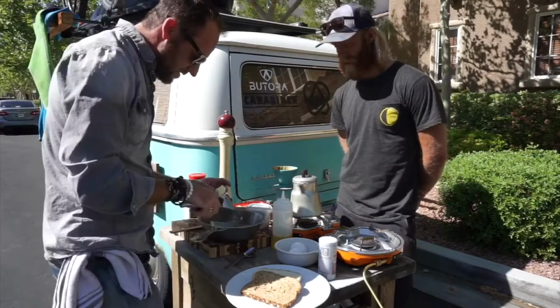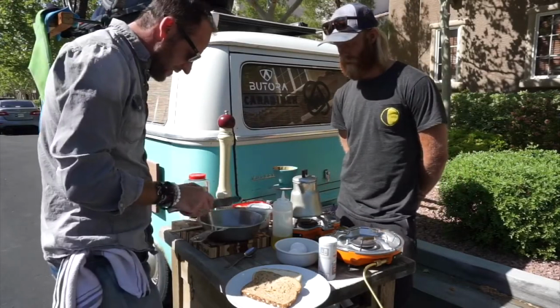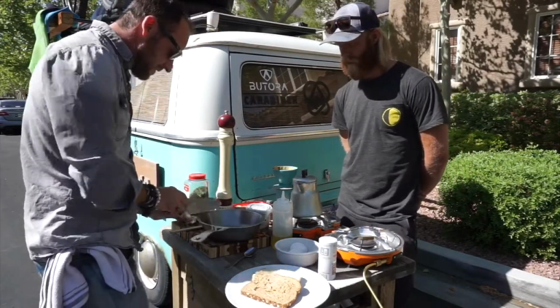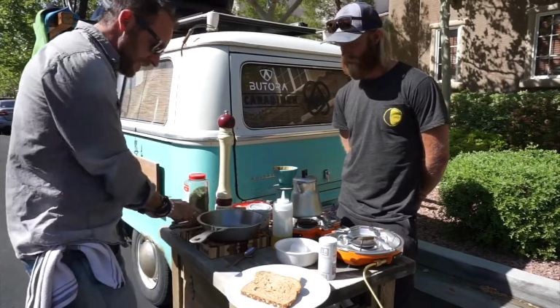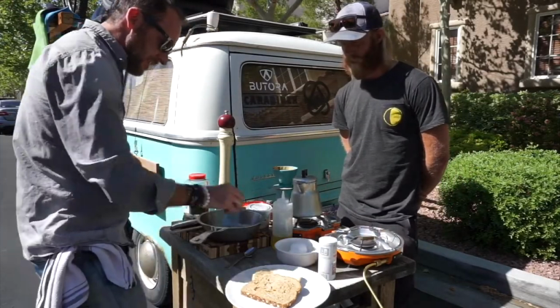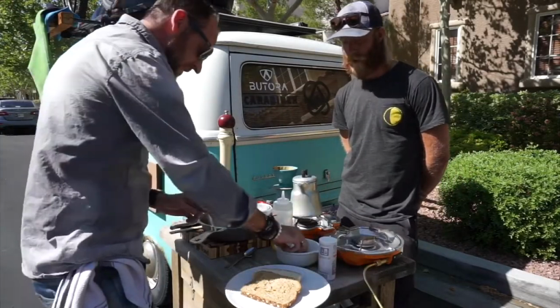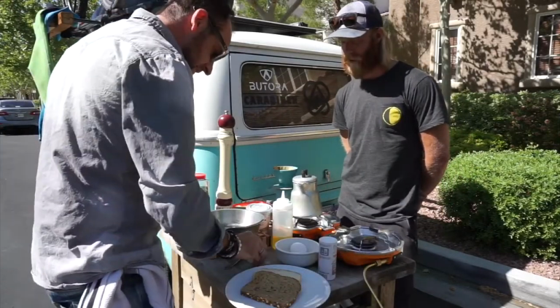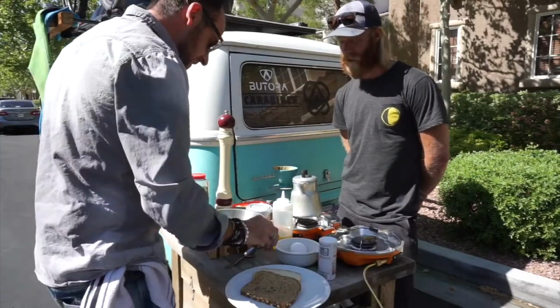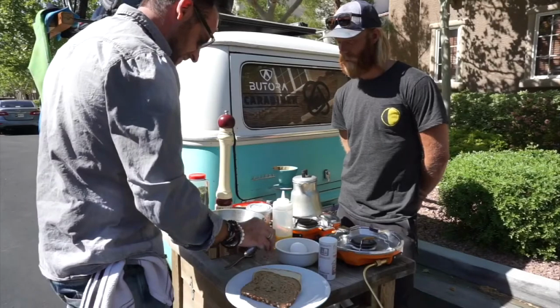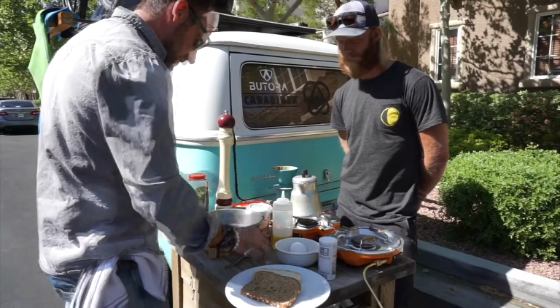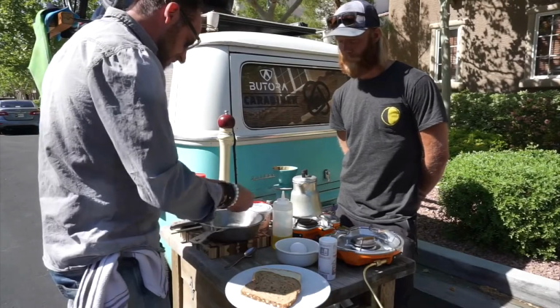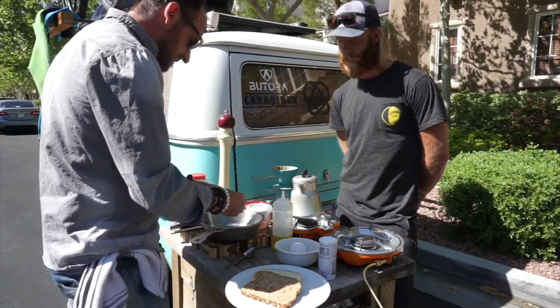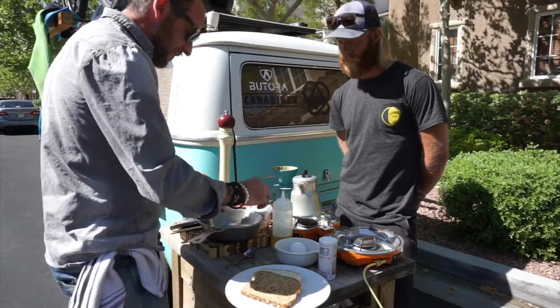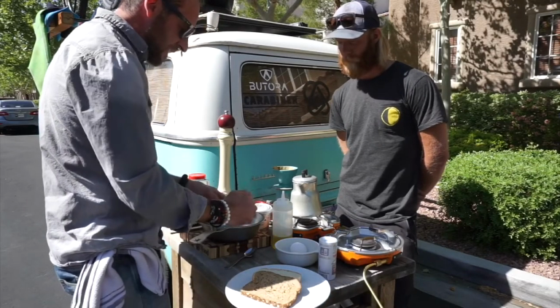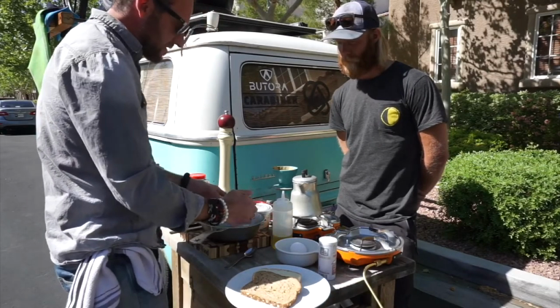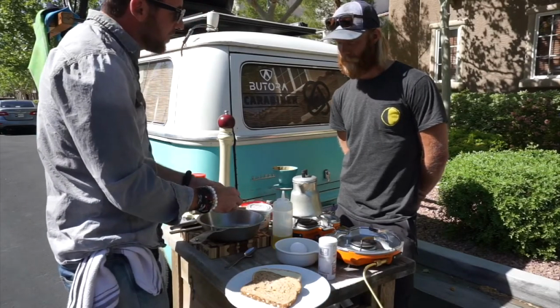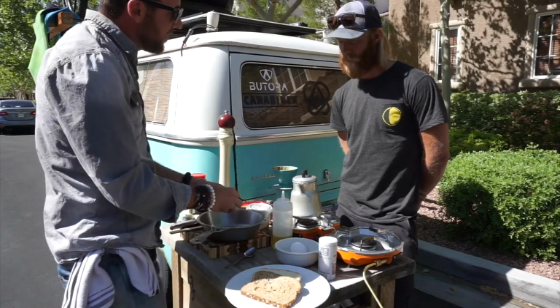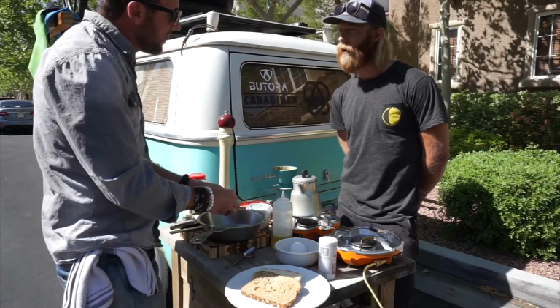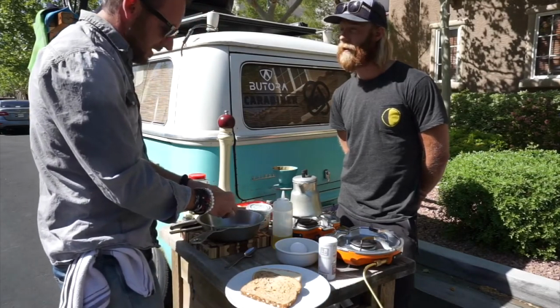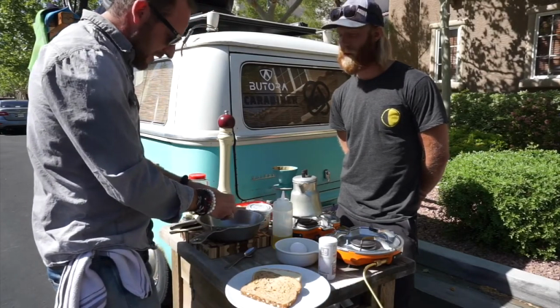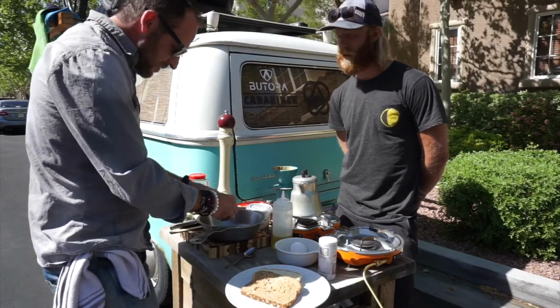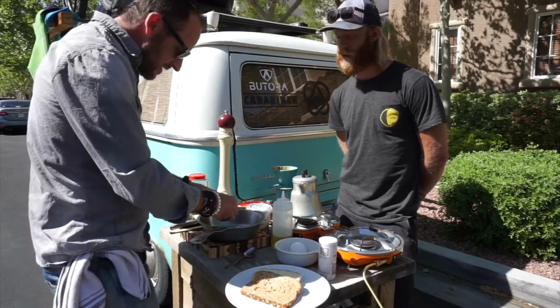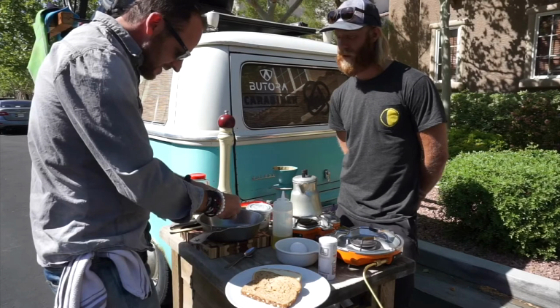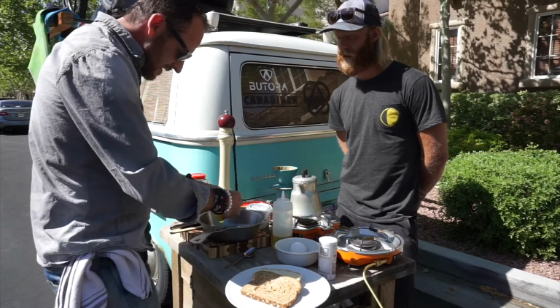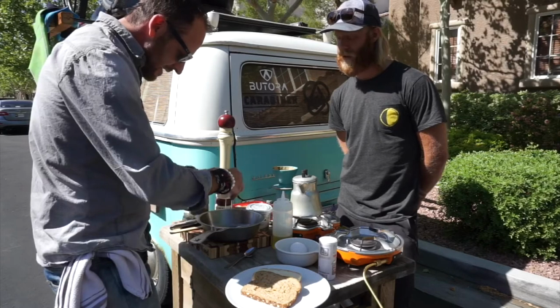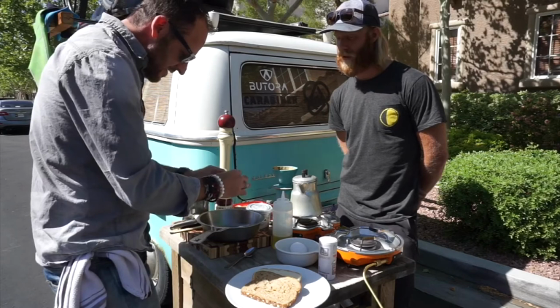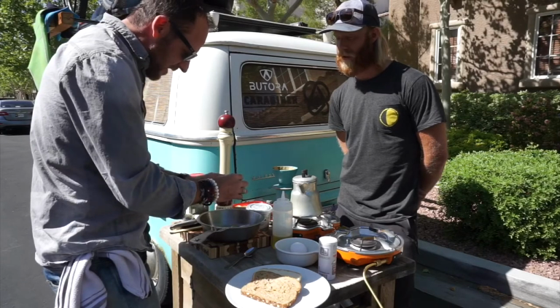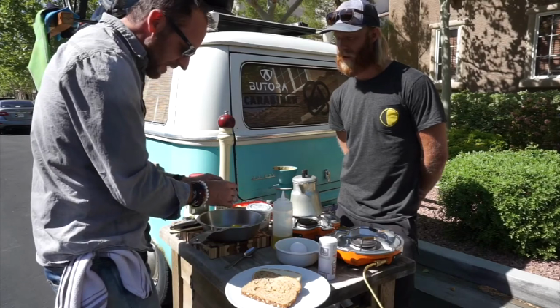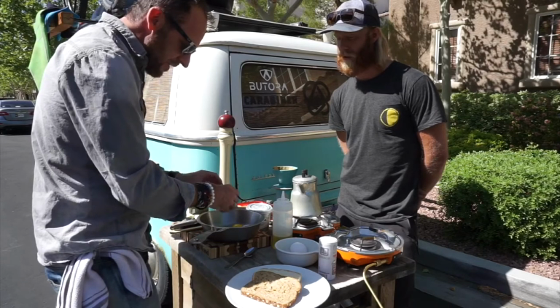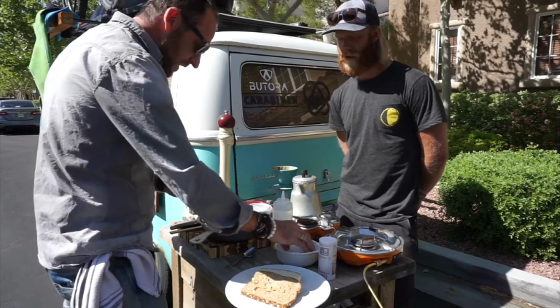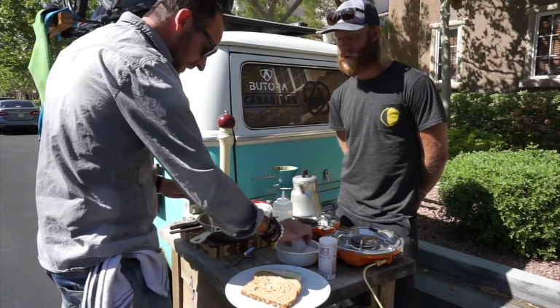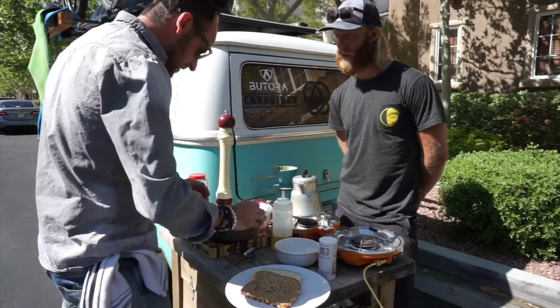Super easy. Put it in there. We got the butter and the olive oil. Take your eggs — never crack them on the side of your pan. Why not? Because it releases the shell, and you don't want that. You don't want the shell in there.